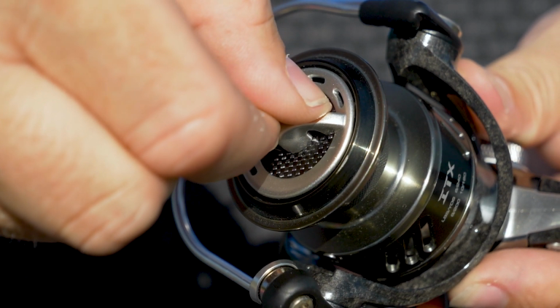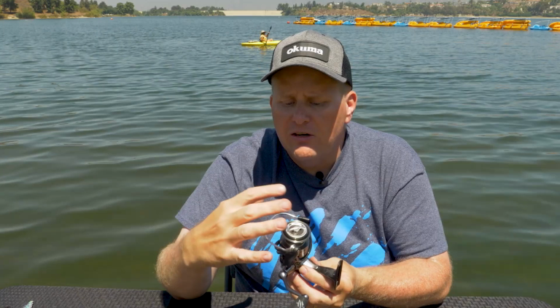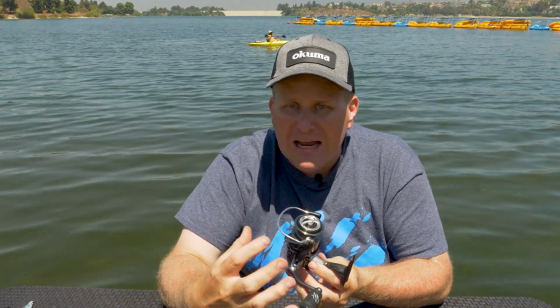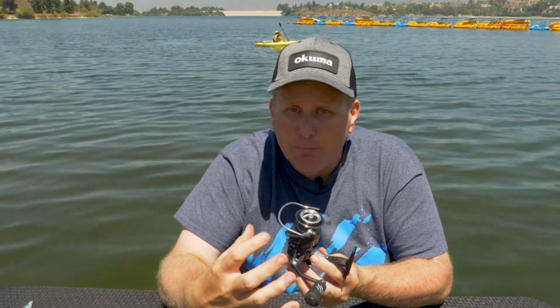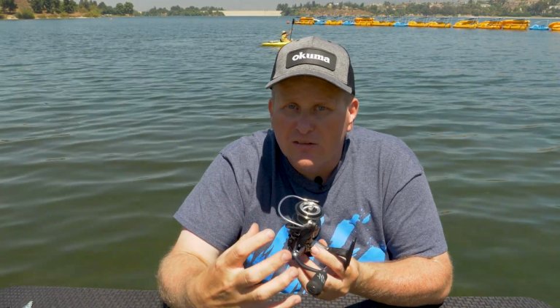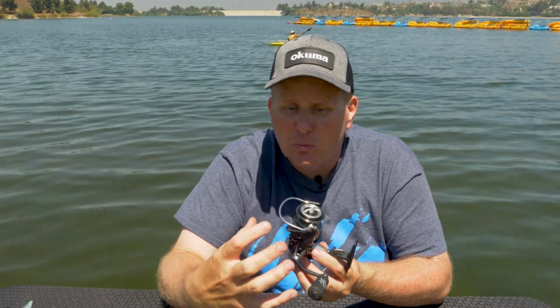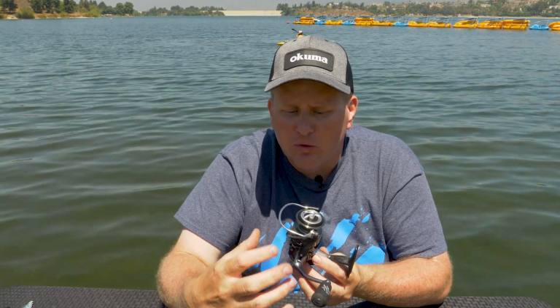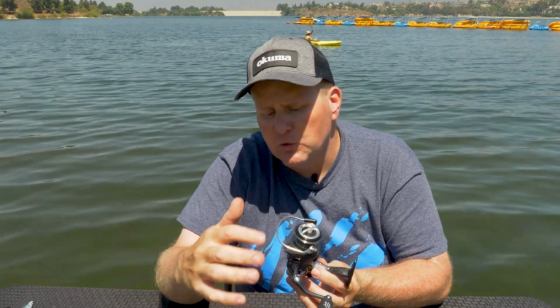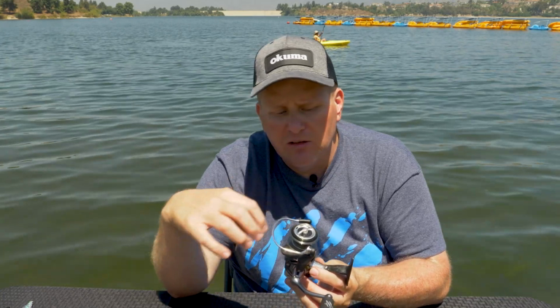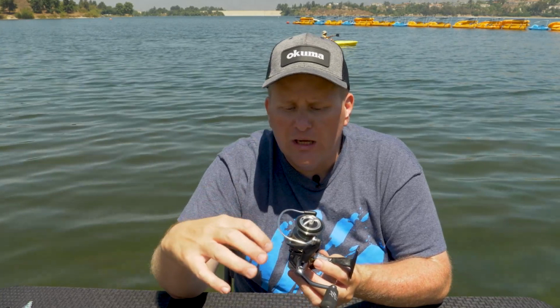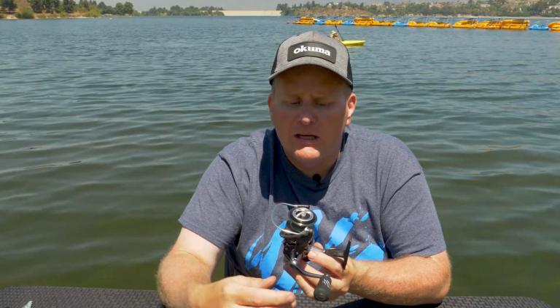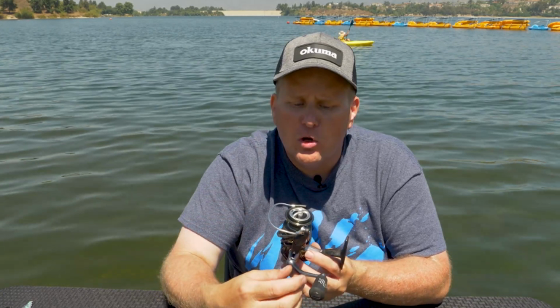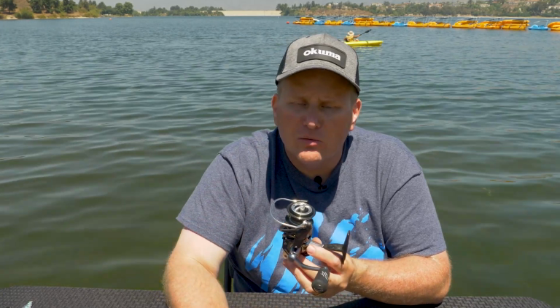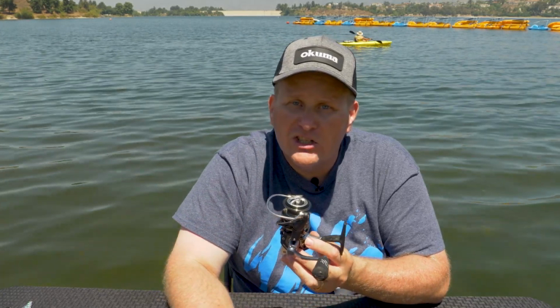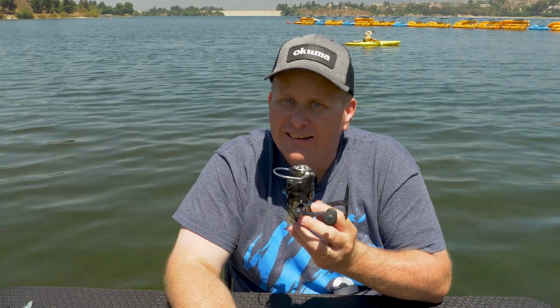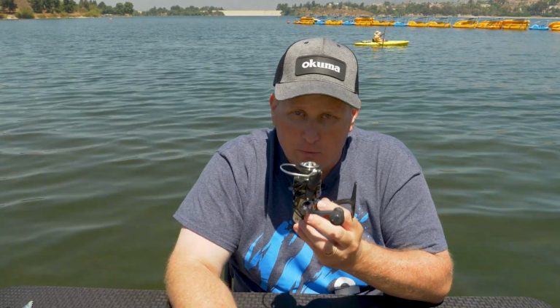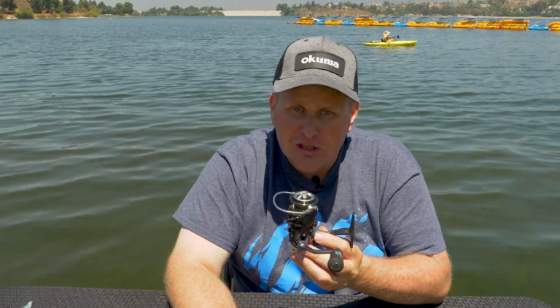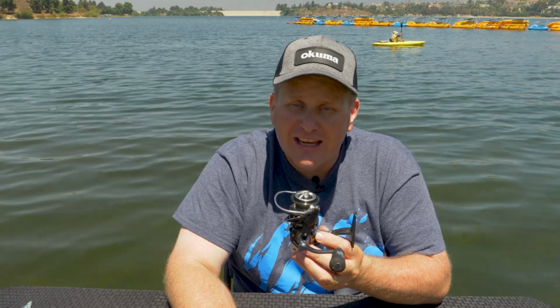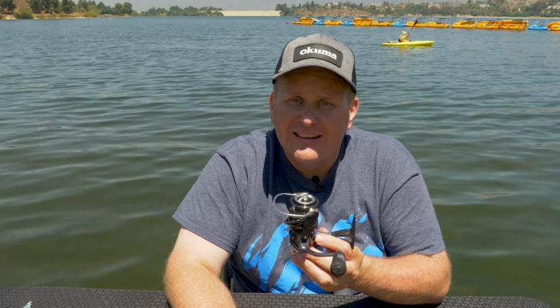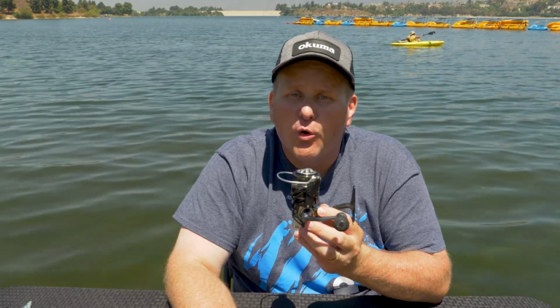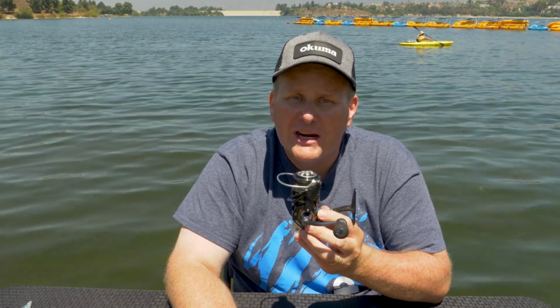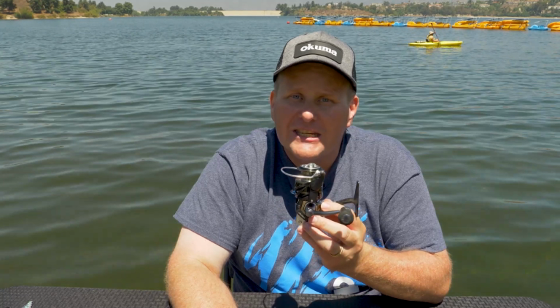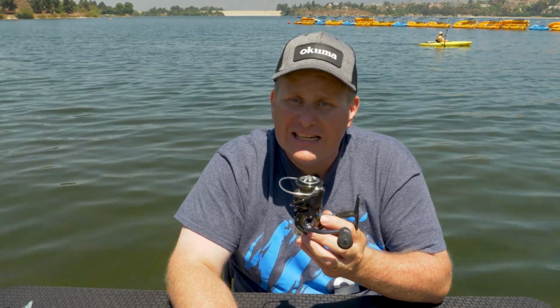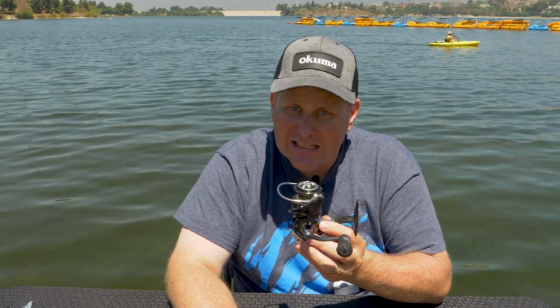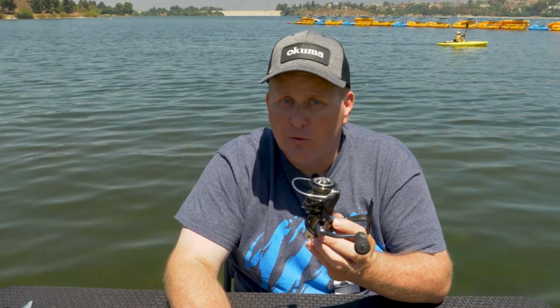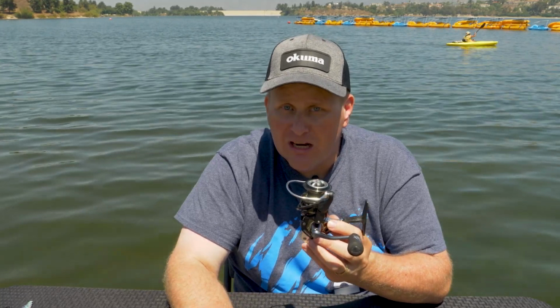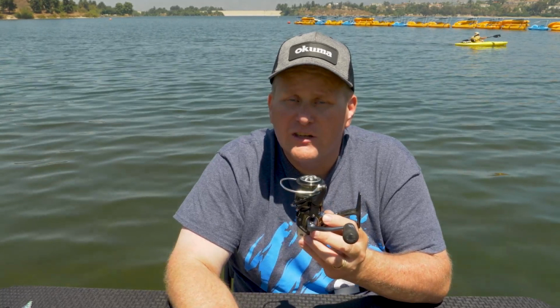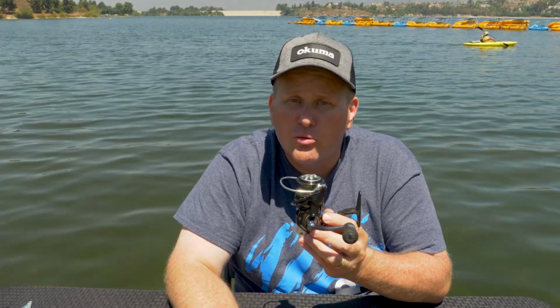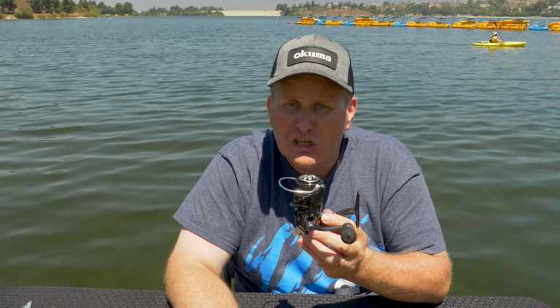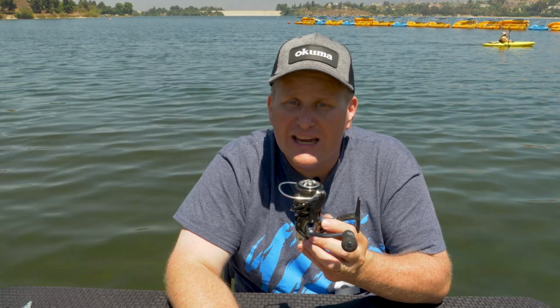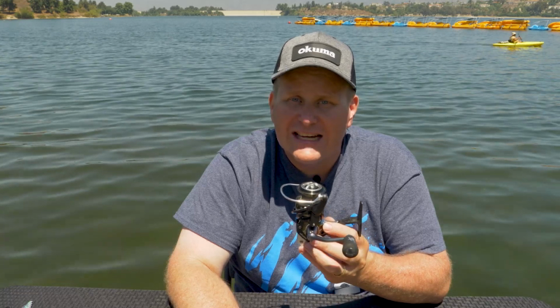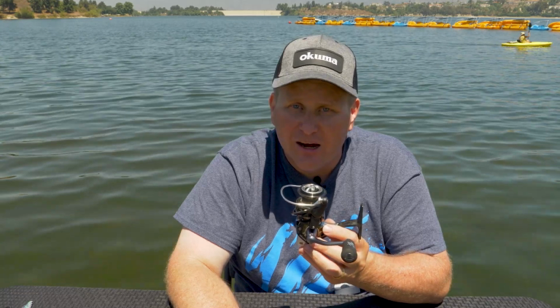So that there is the basic components of a spinning reel. Just wanted to give you the quick anatomy so you know all the terminology. I appreciate you all checking in. For more information, tips and techniques, and gear recommendations, visit okumafishingusa.com.